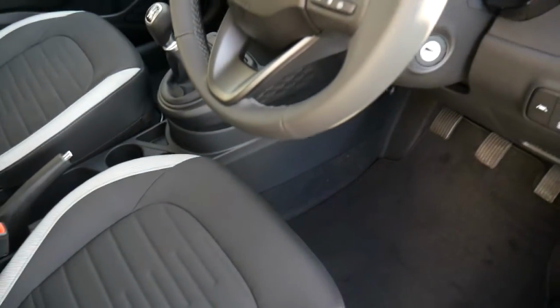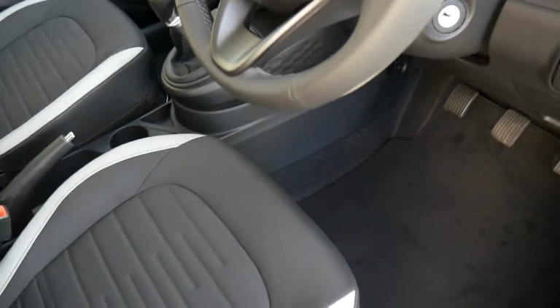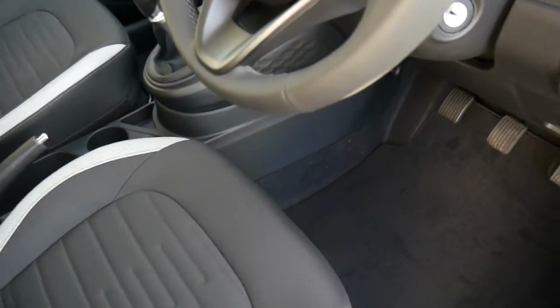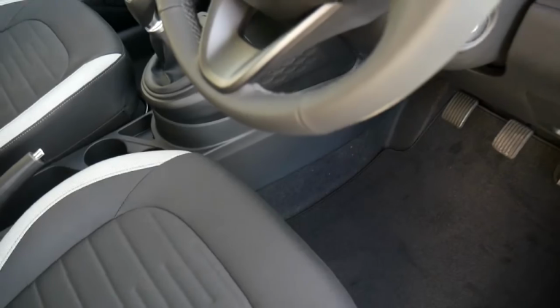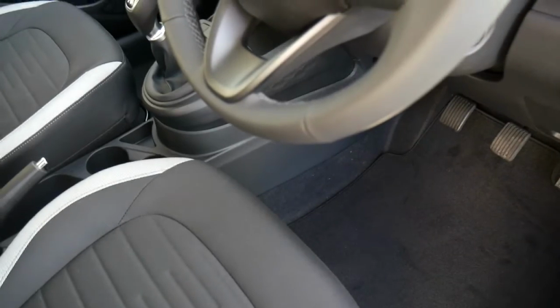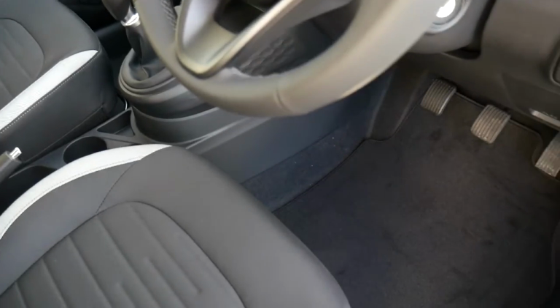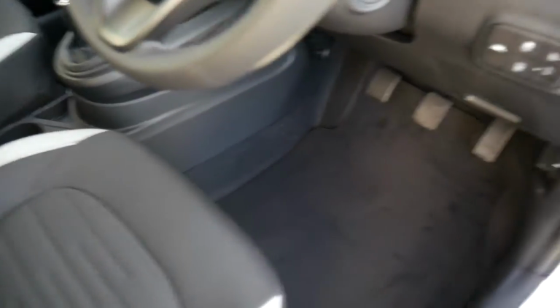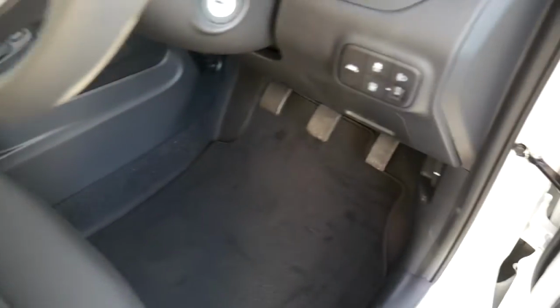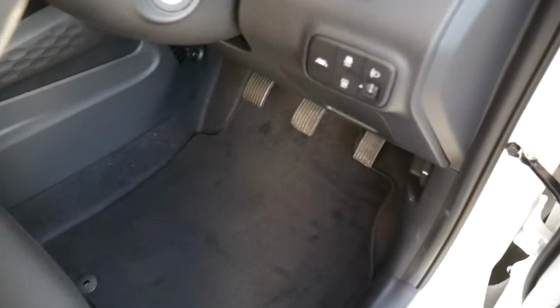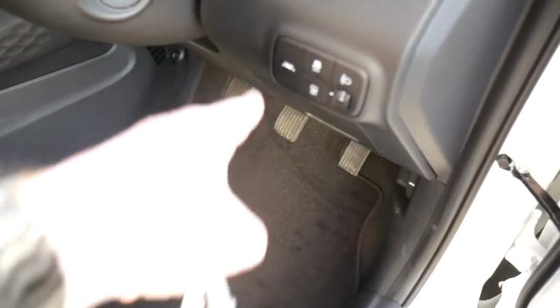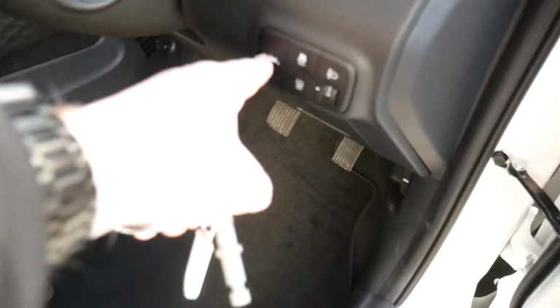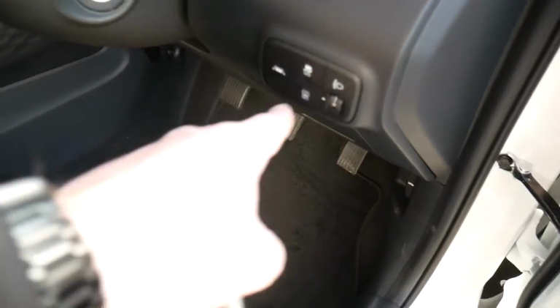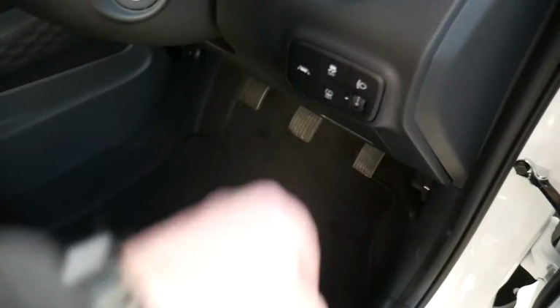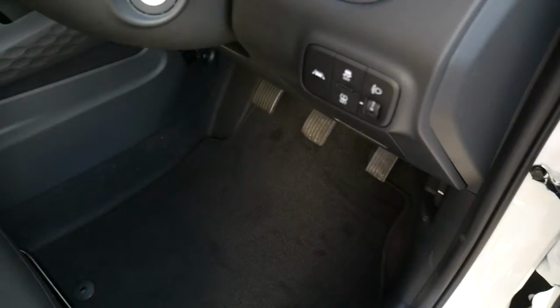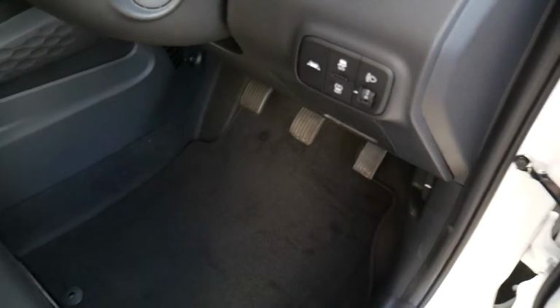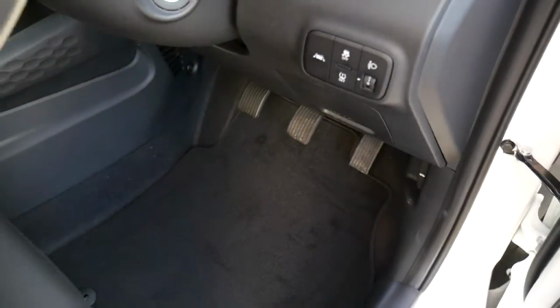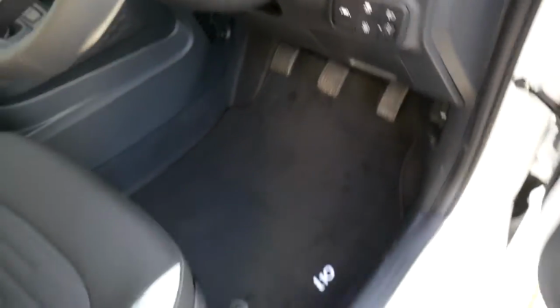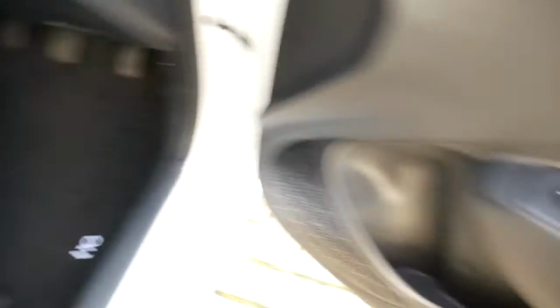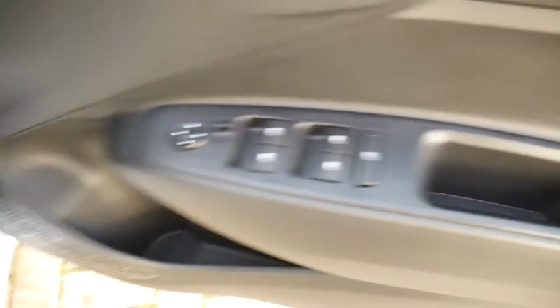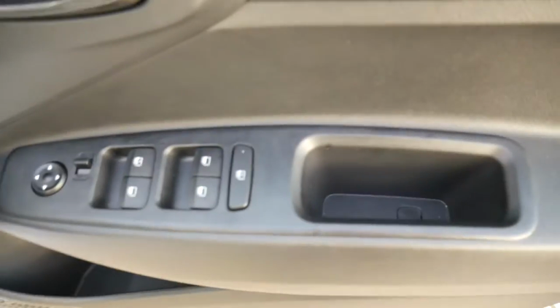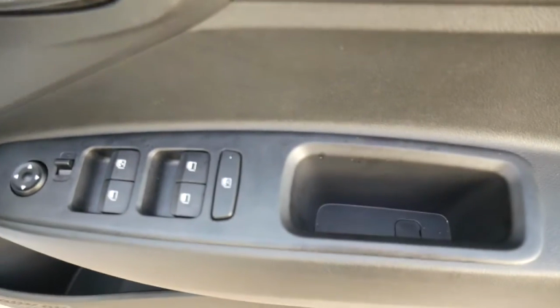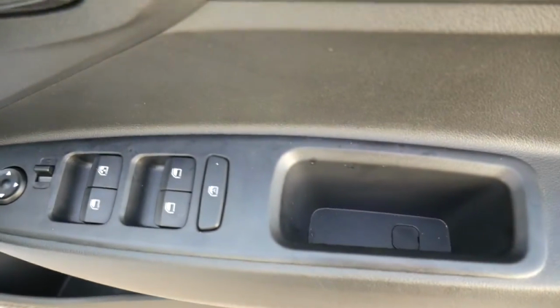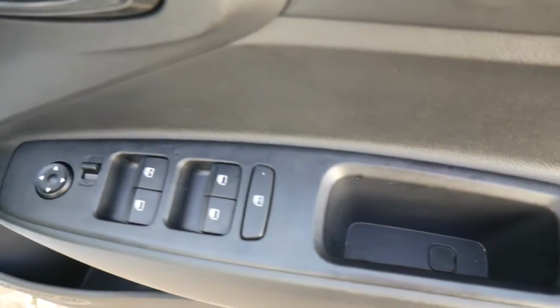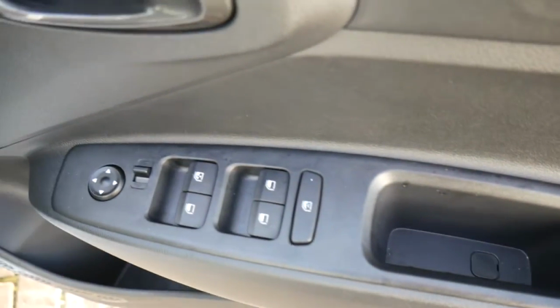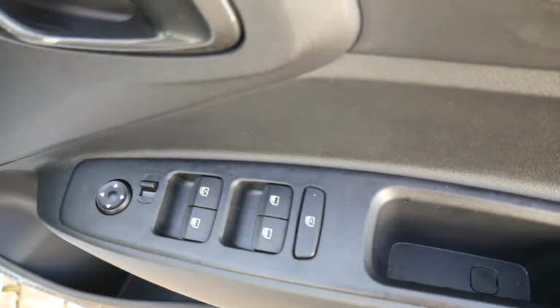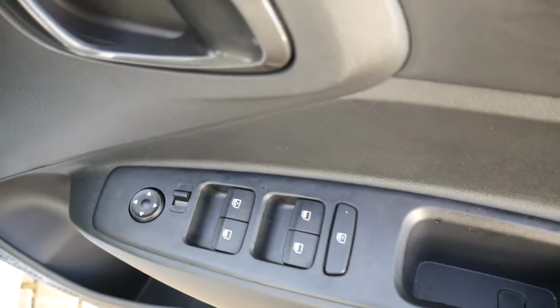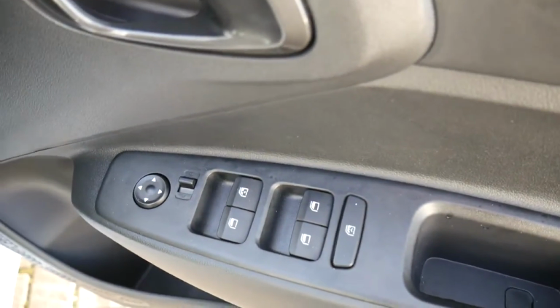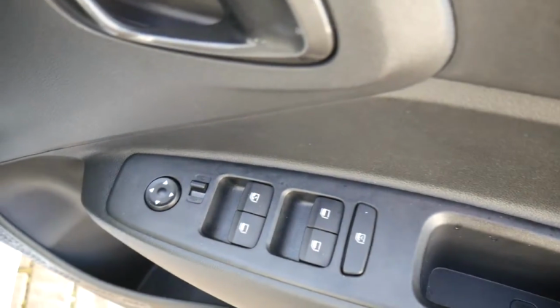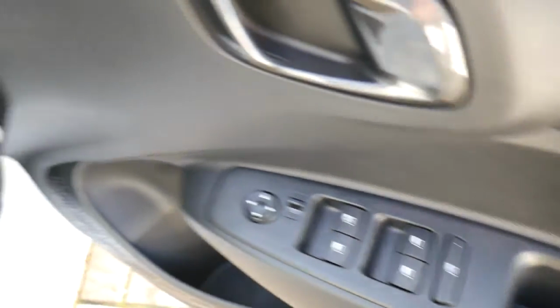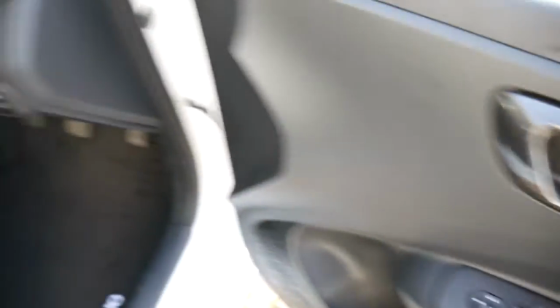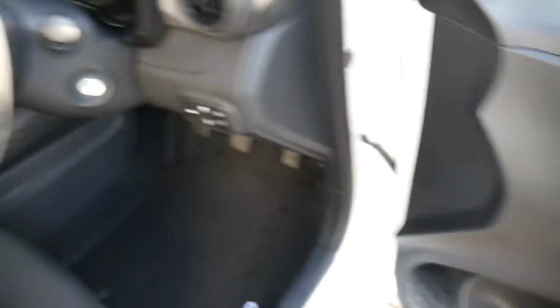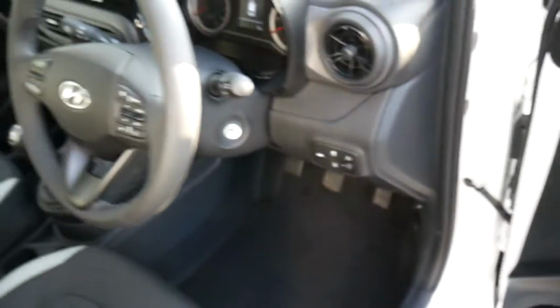Auto lights with high beam assist. Got lane departure as well as traction stability. And the driver's armrest has controls for all the electric windows and the electric mirrors.